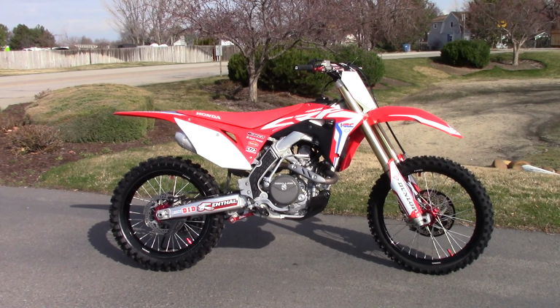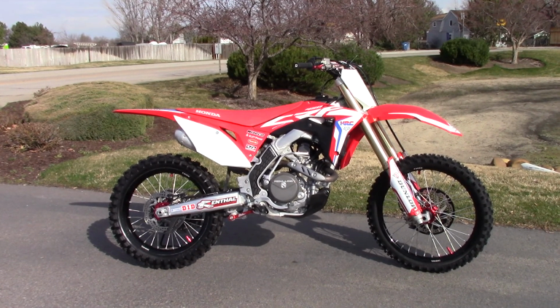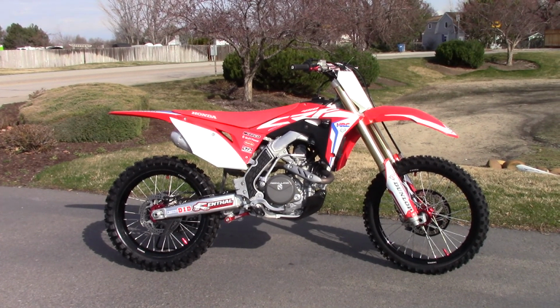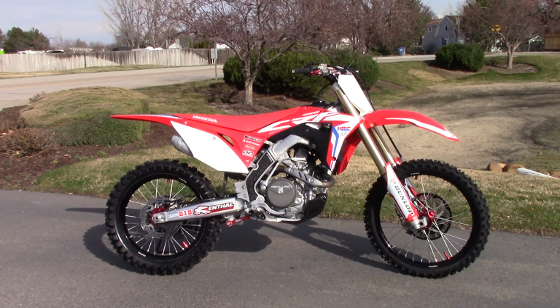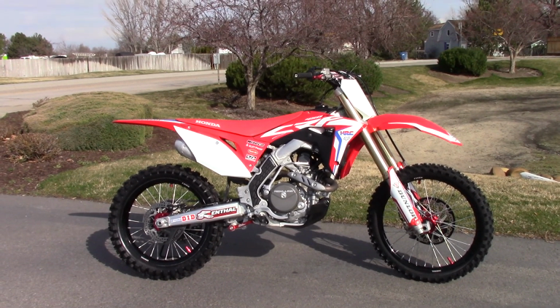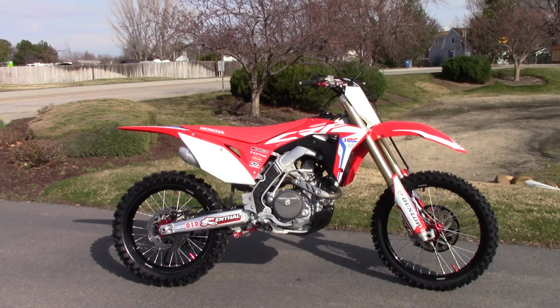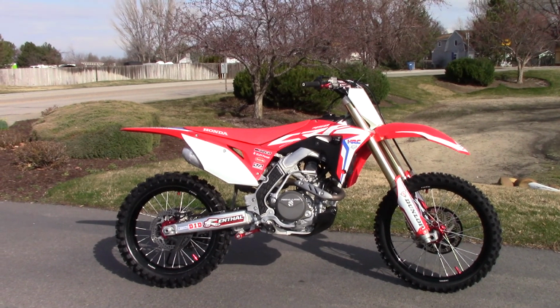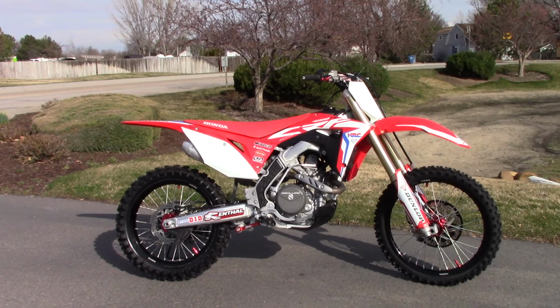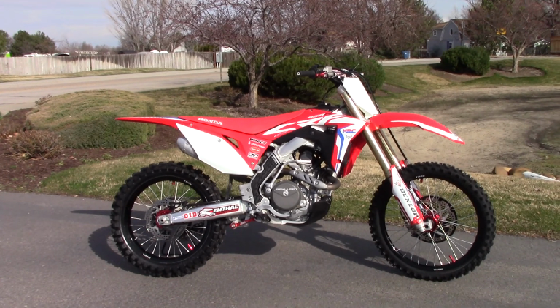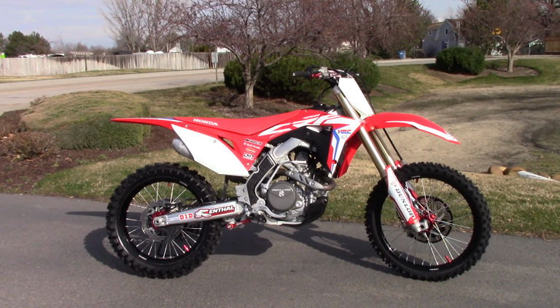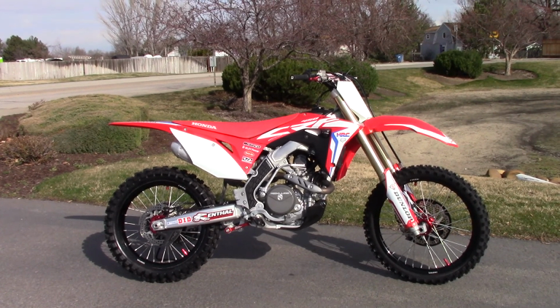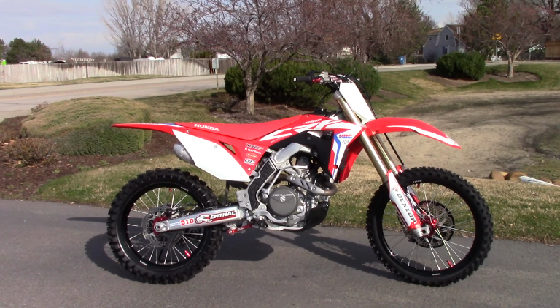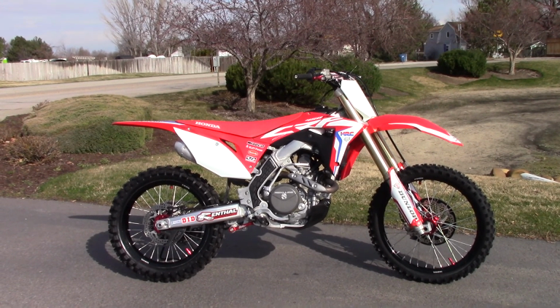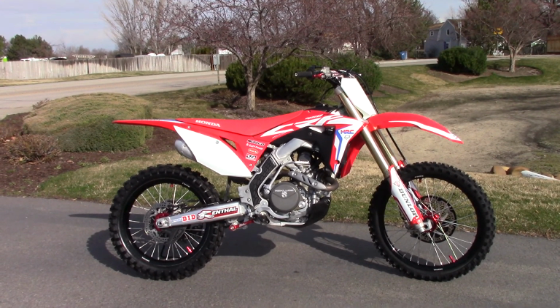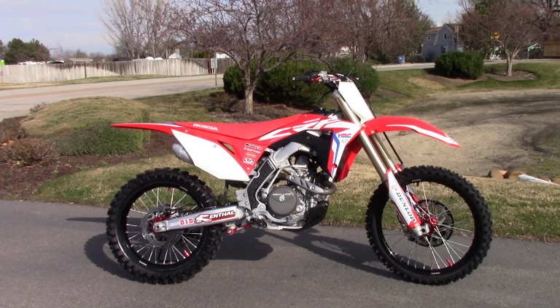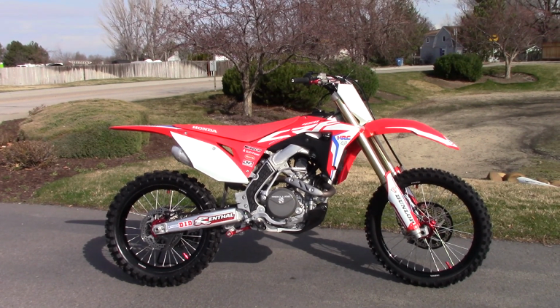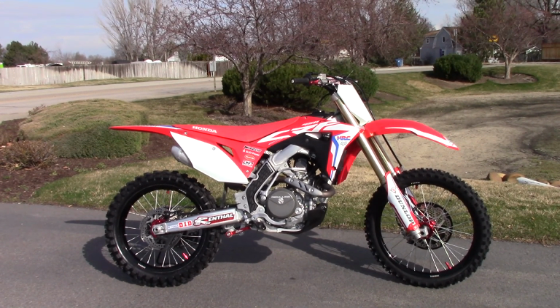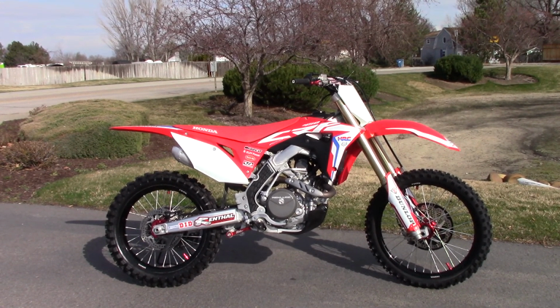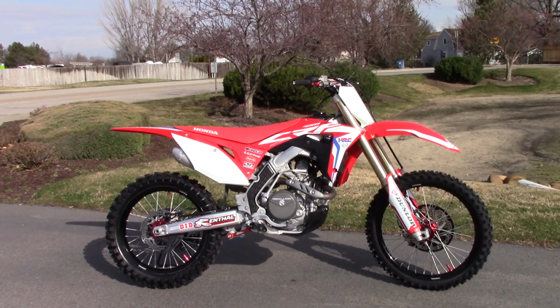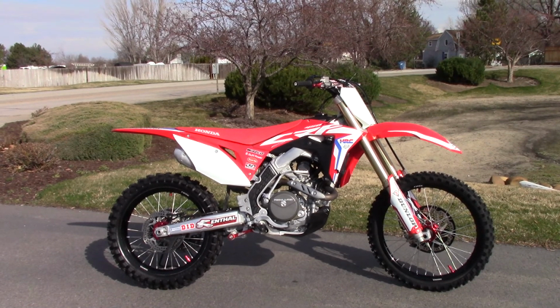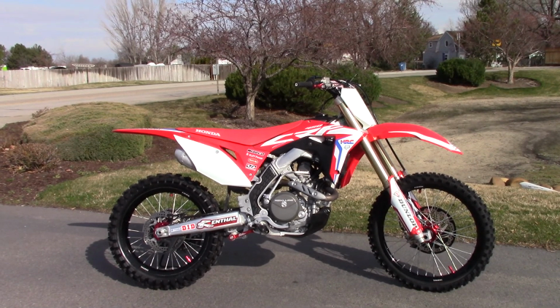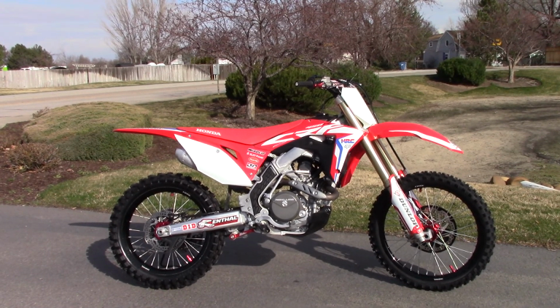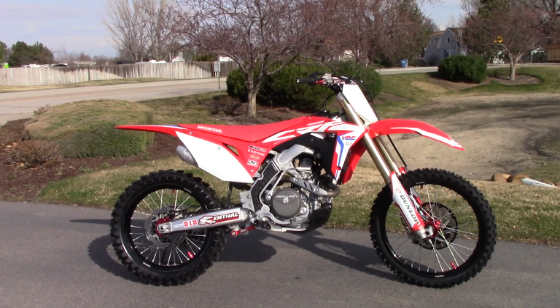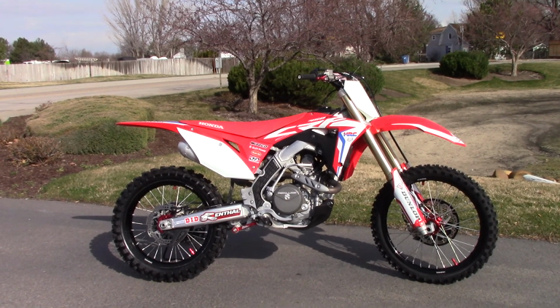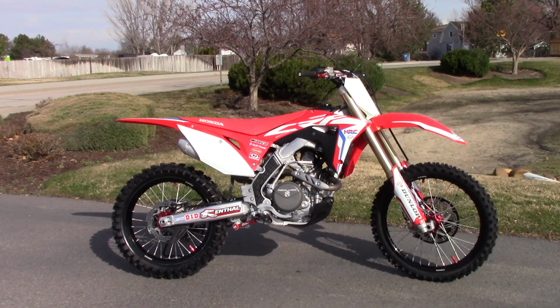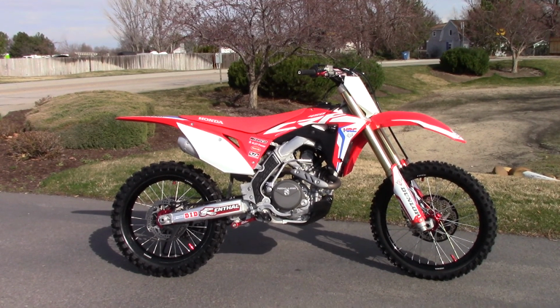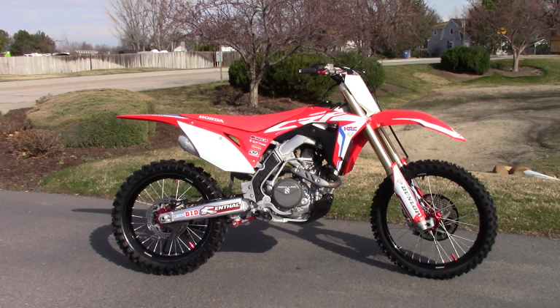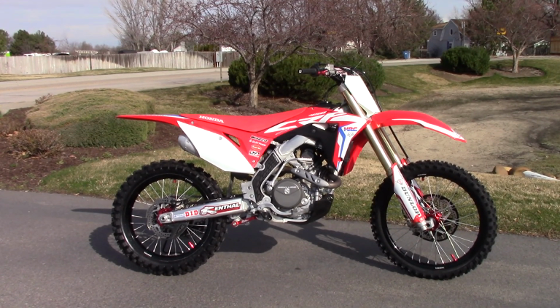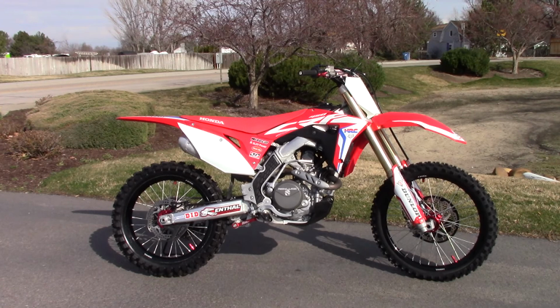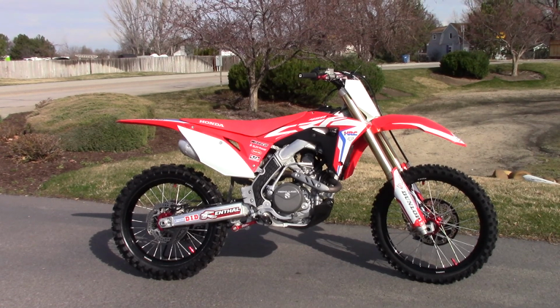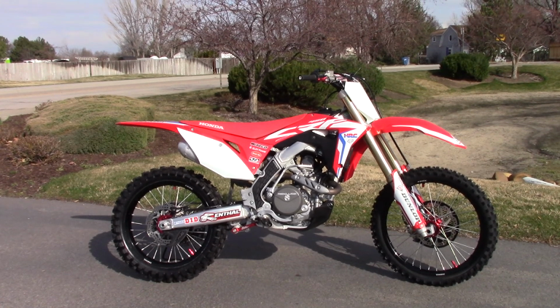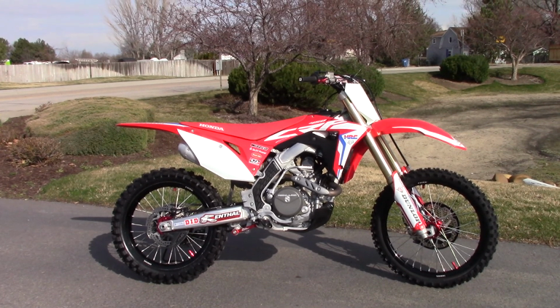What's going on? Nick here with Carl's Cycle Sales in Boise, Idaho. Got a super clean 2017 Honda CRF450R HRC edition with me today. It's one of our pre-owned bikes that we just got in. Super clean.